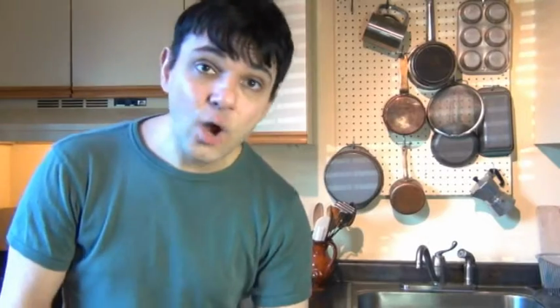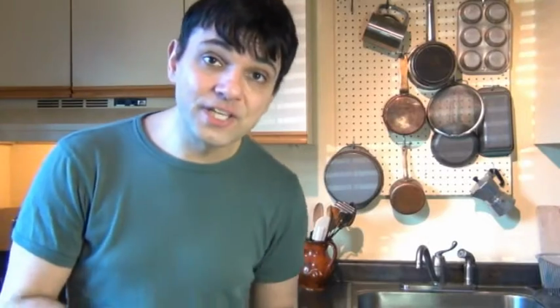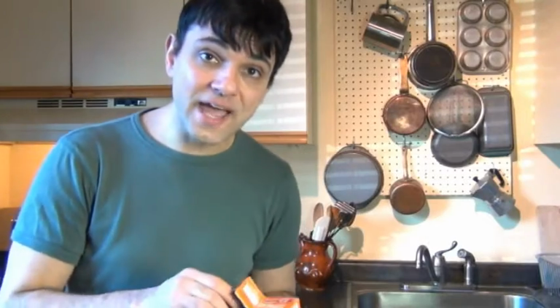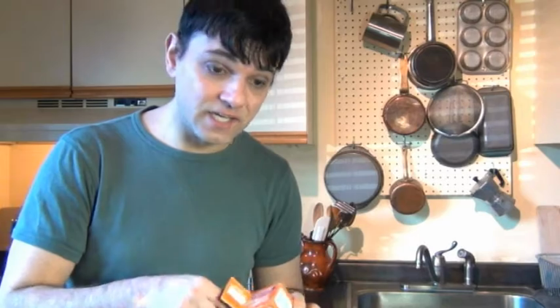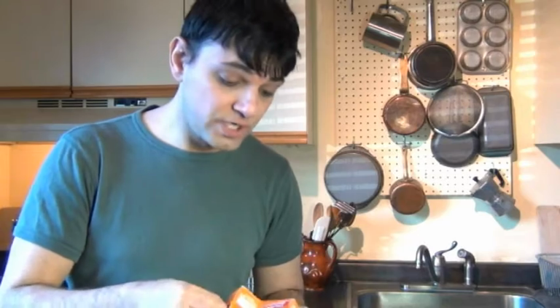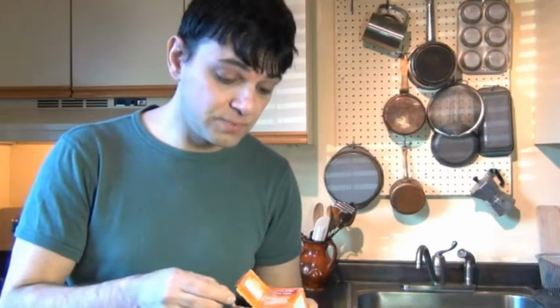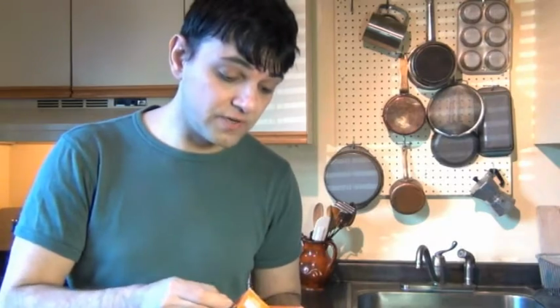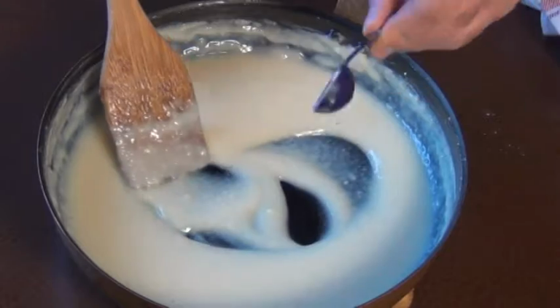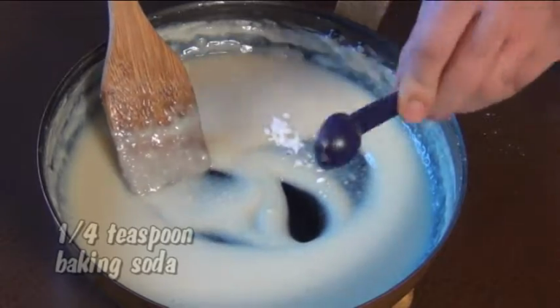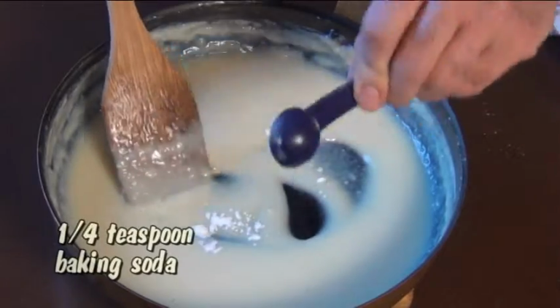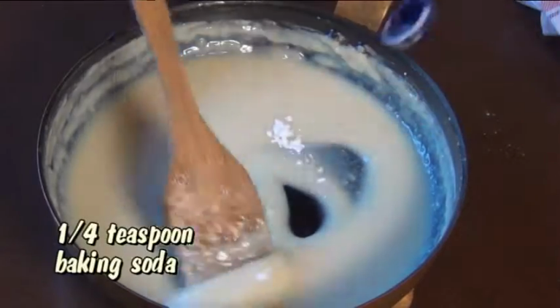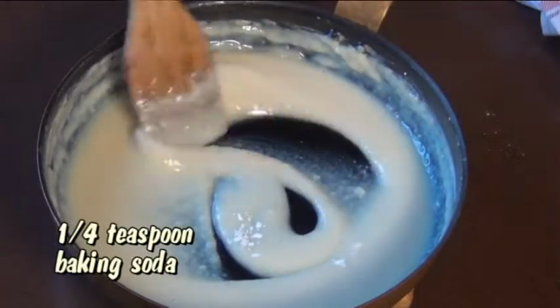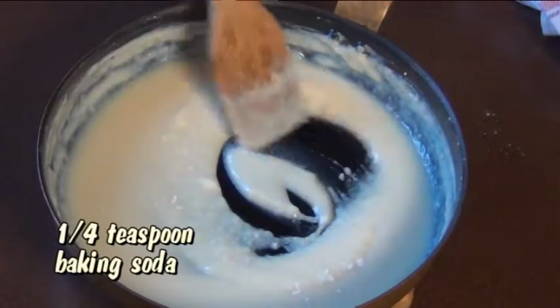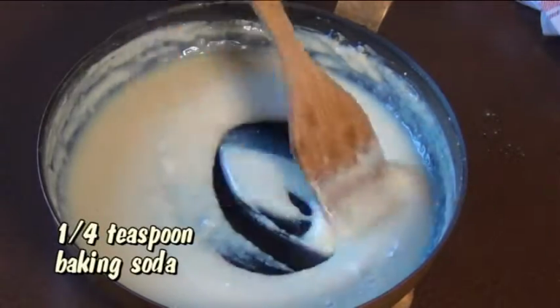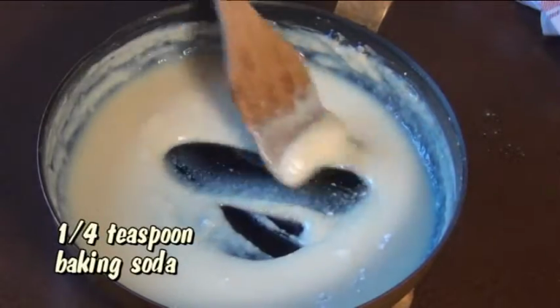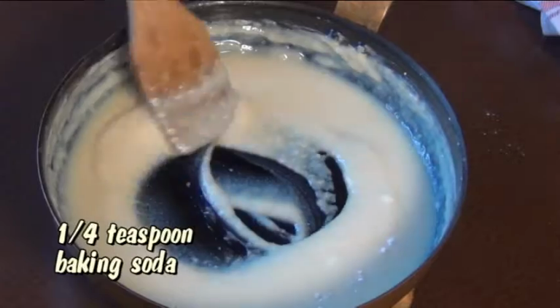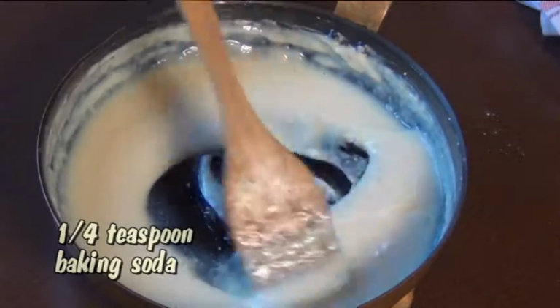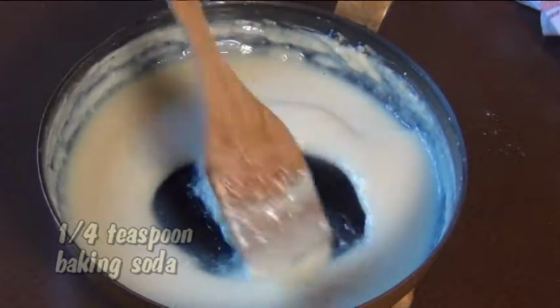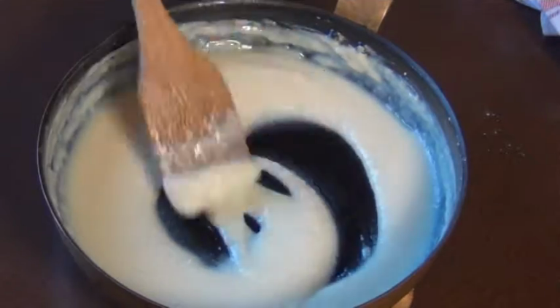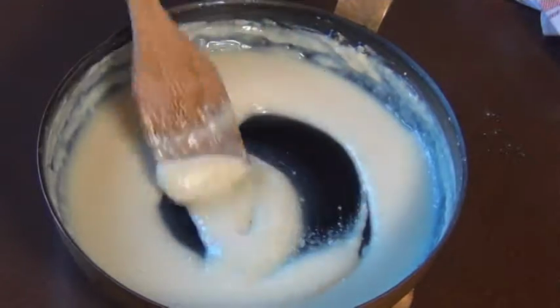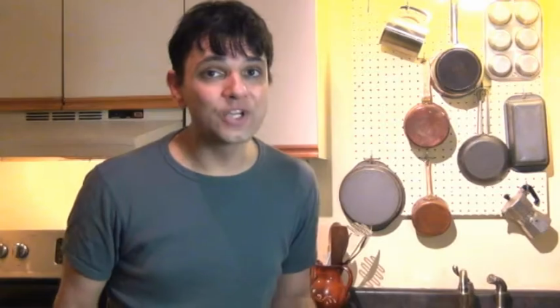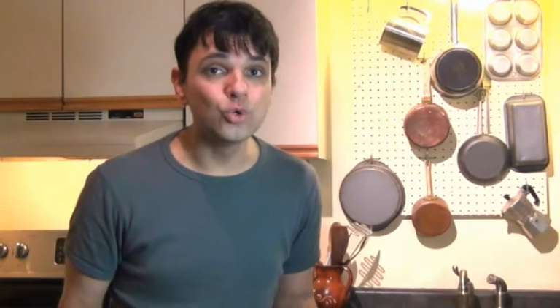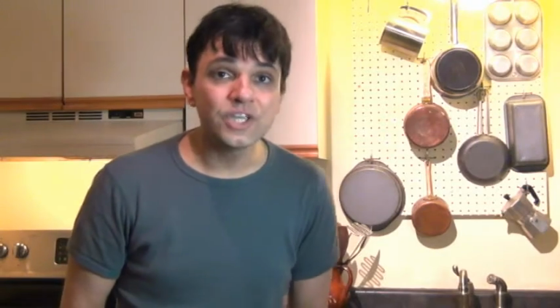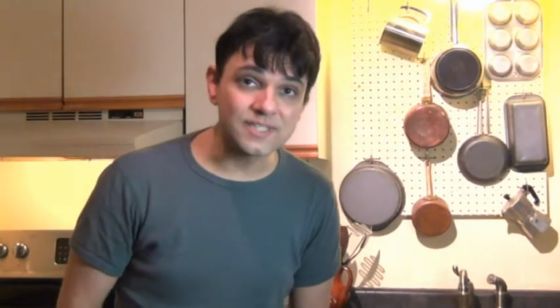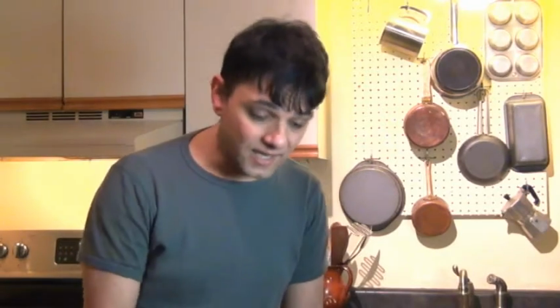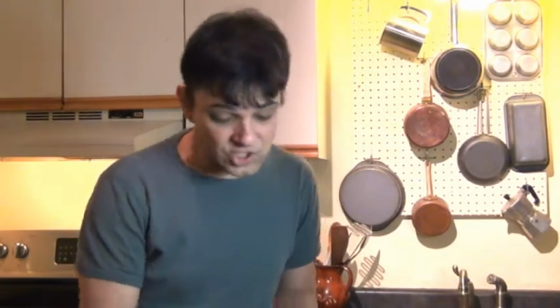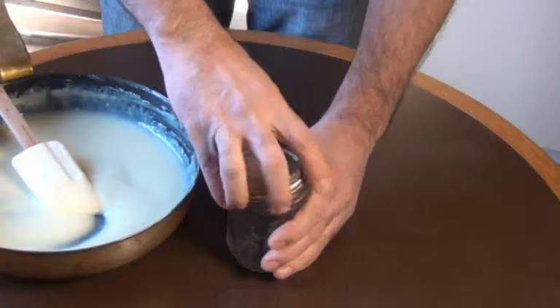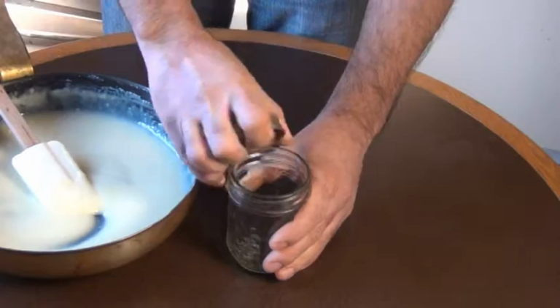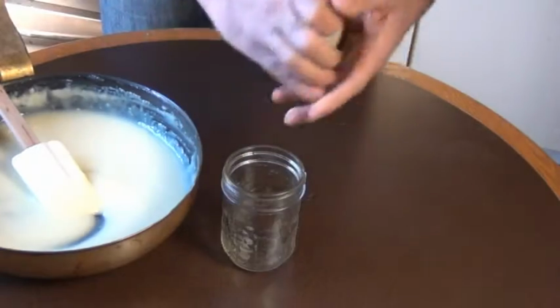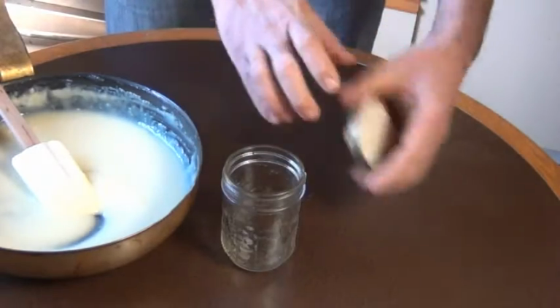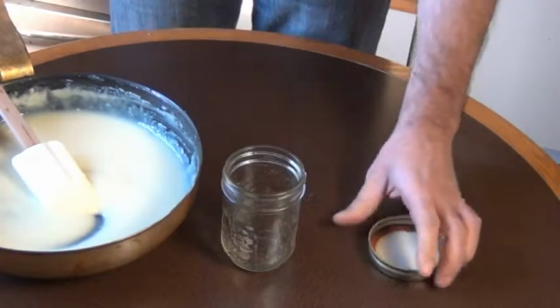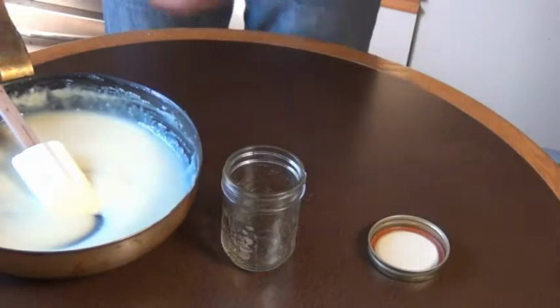And now I'm going to add in a quarter teaspoon of baking soda. Now after it's cooled, you can take it and just pour it into a mason jar with a tight-fitting lid.